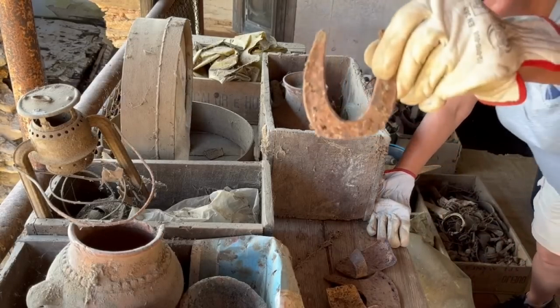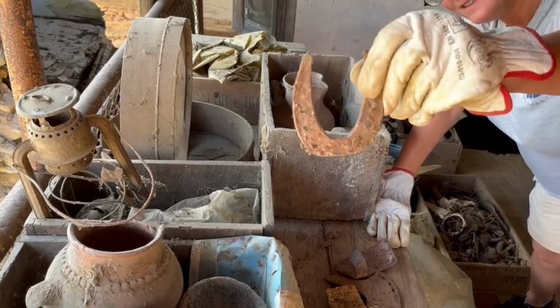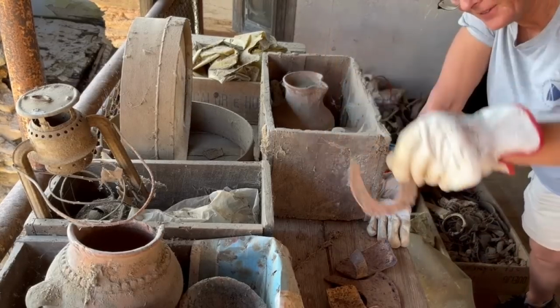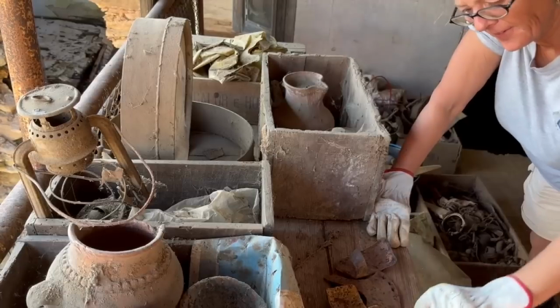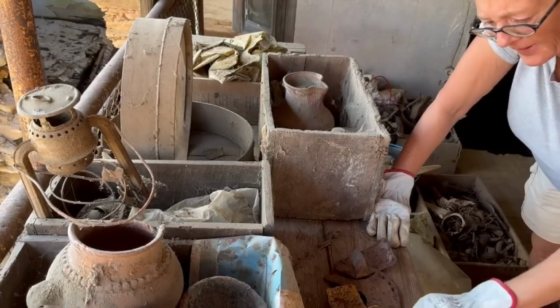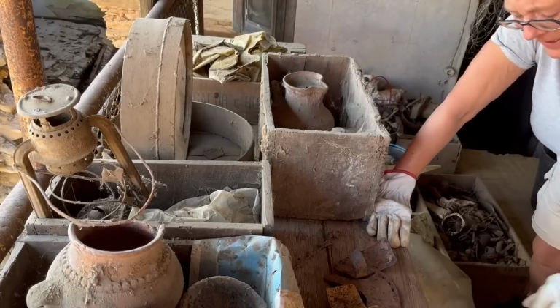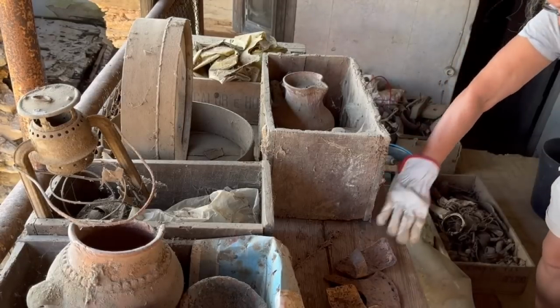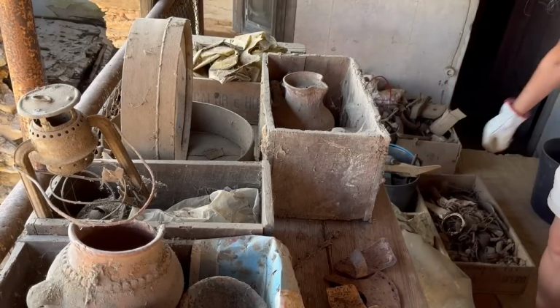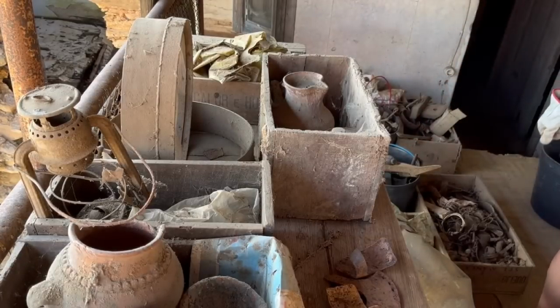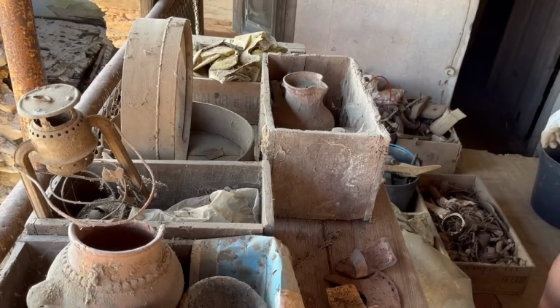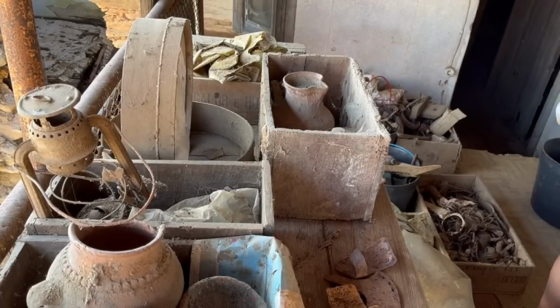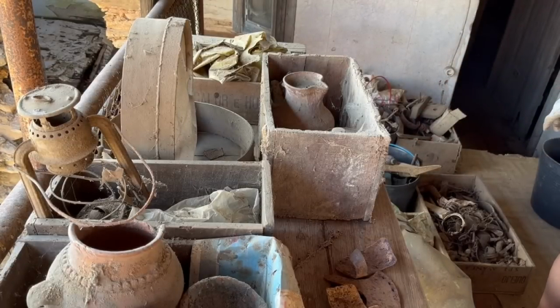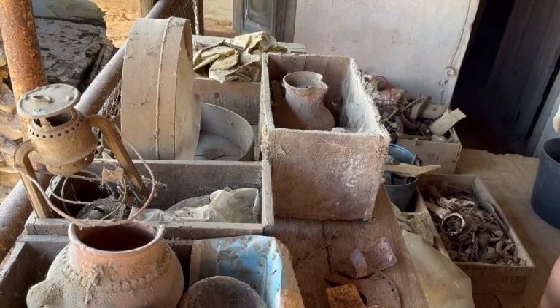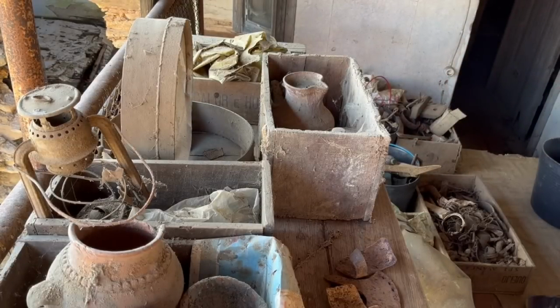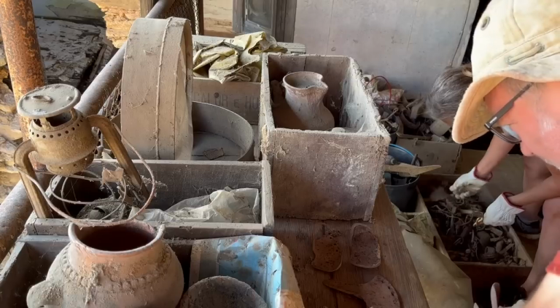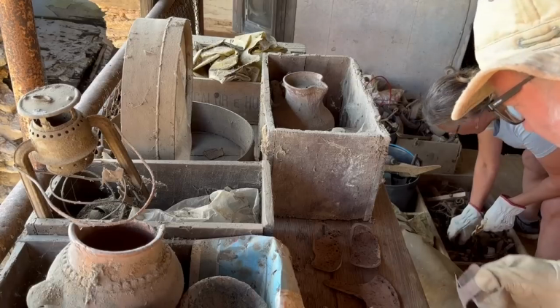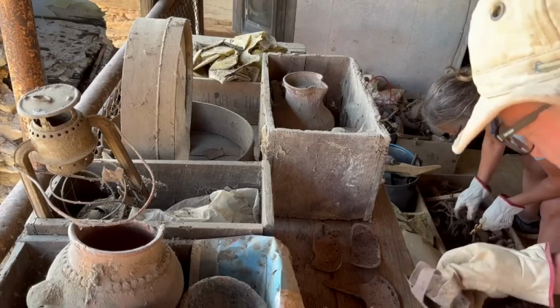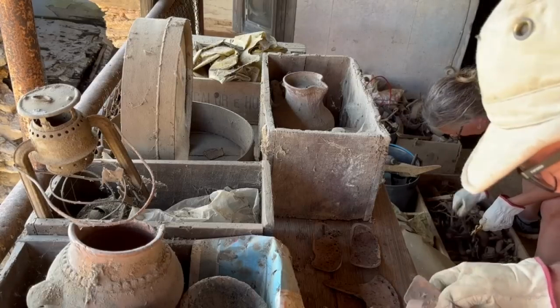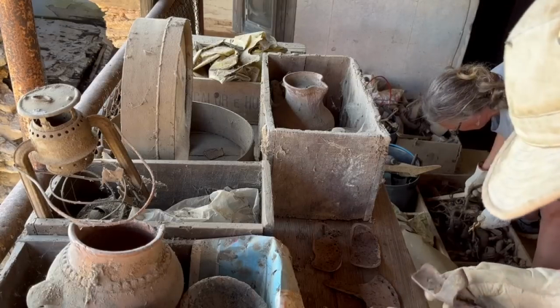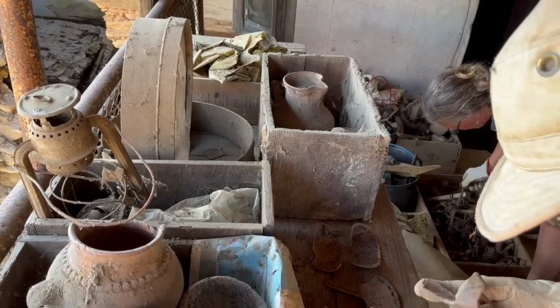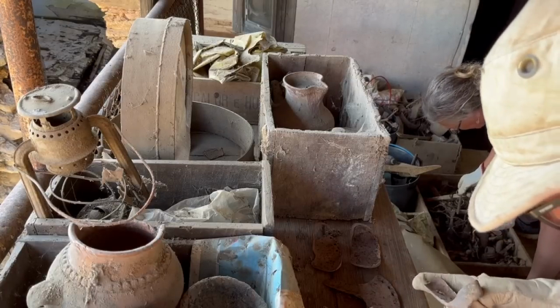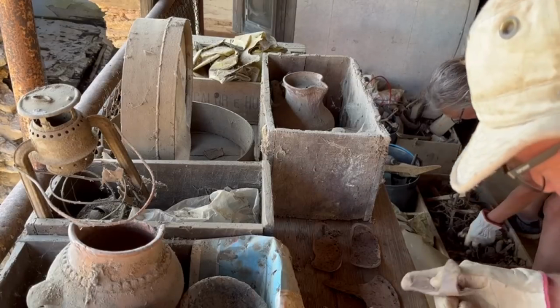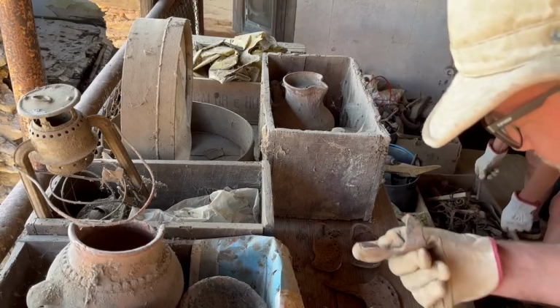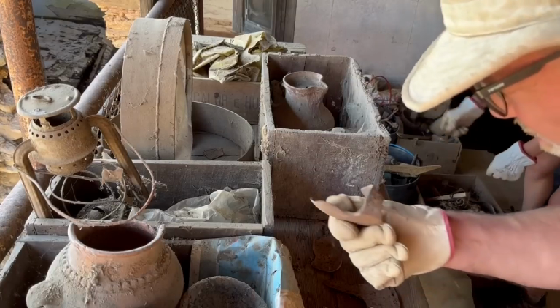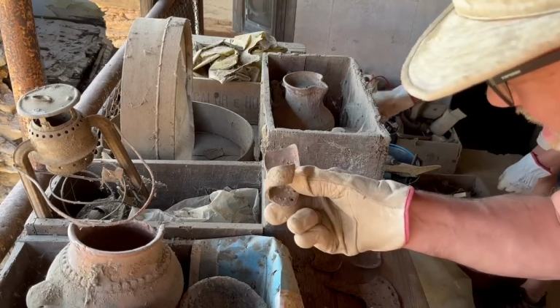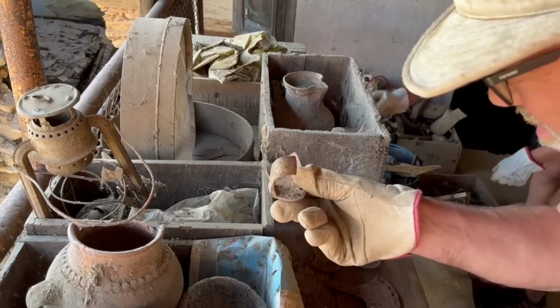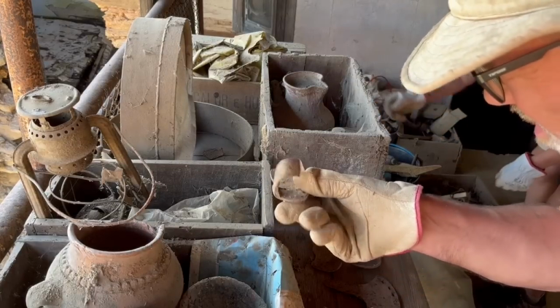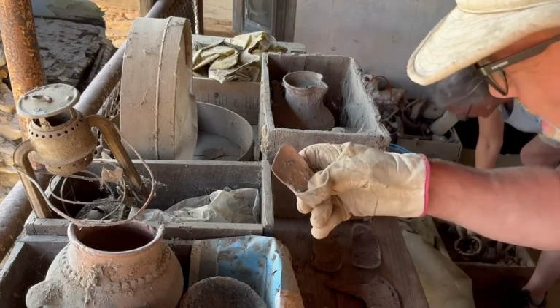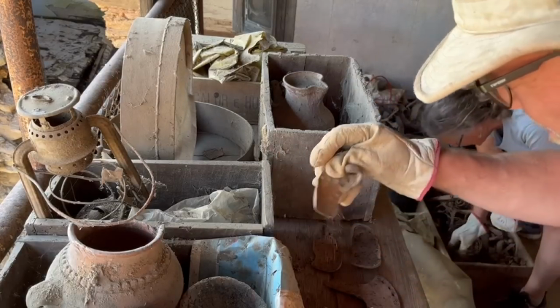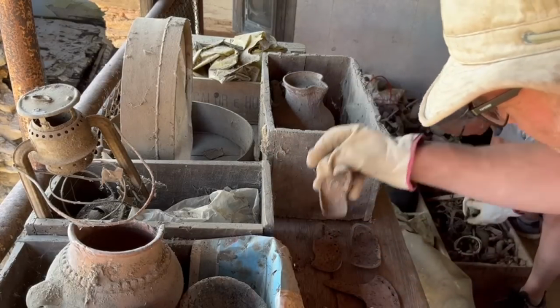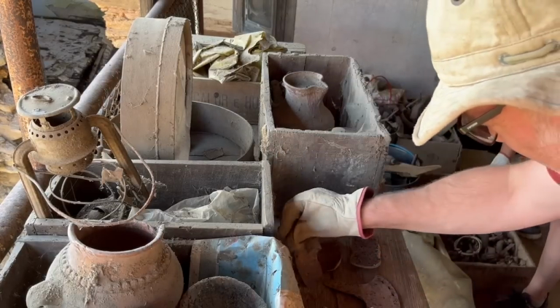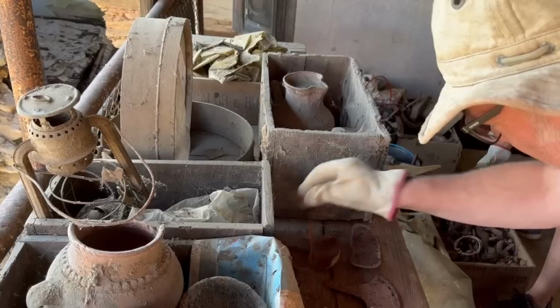Are they a shoe for an animal perhaps? Do you know what these are? We want to know — there's loads of them in slightly different sizes.